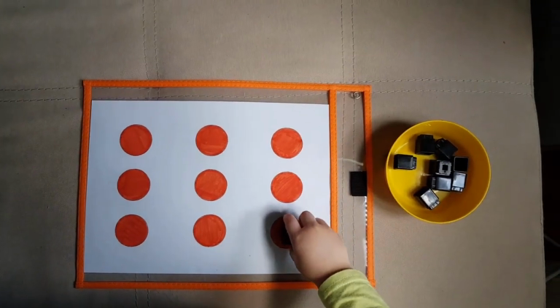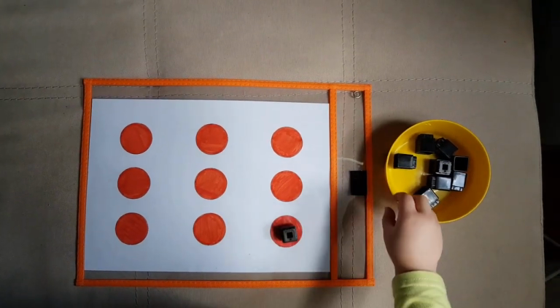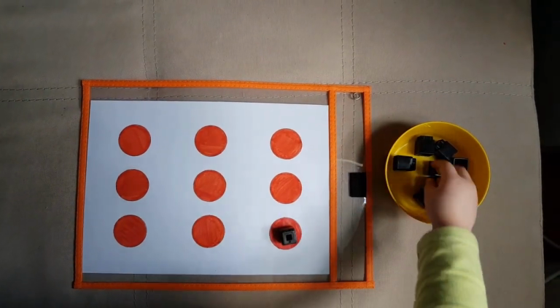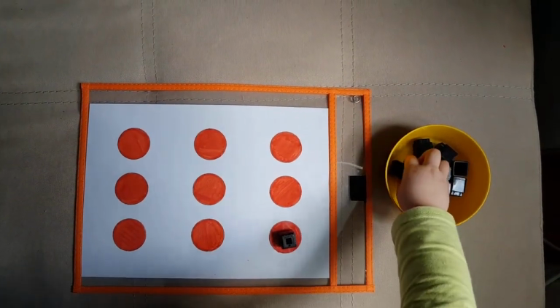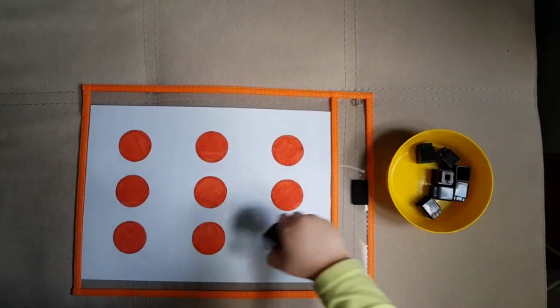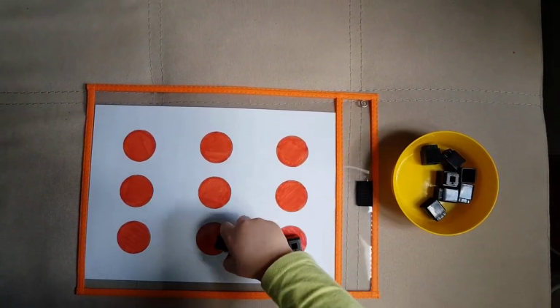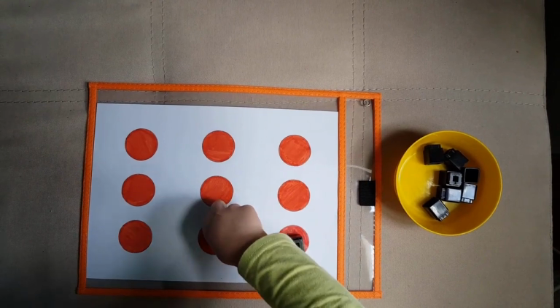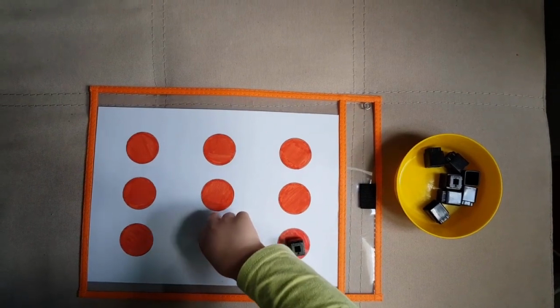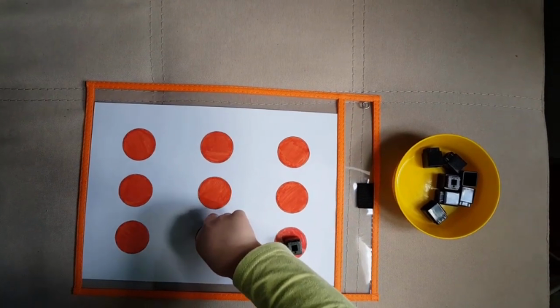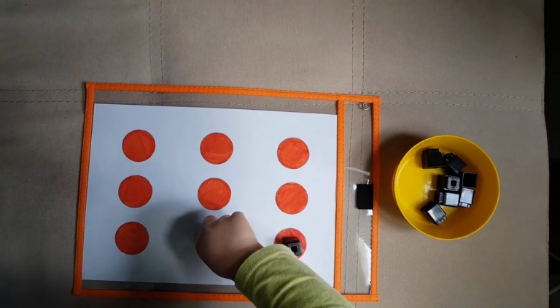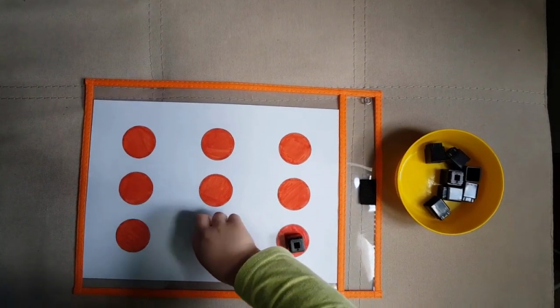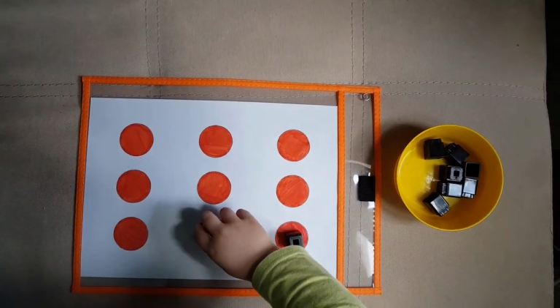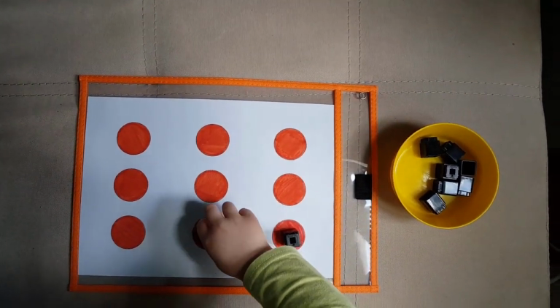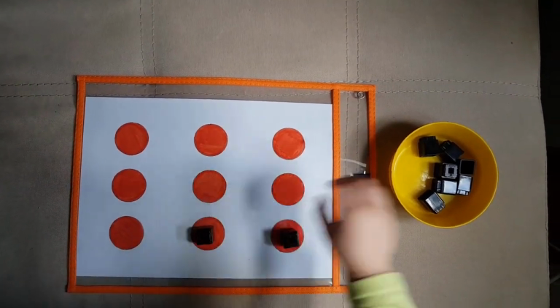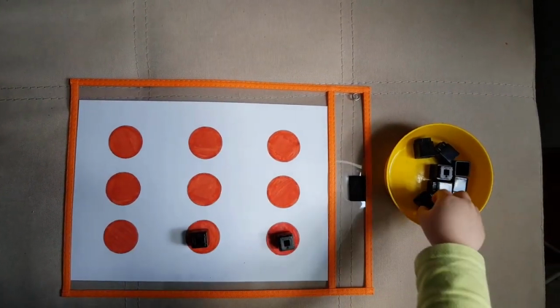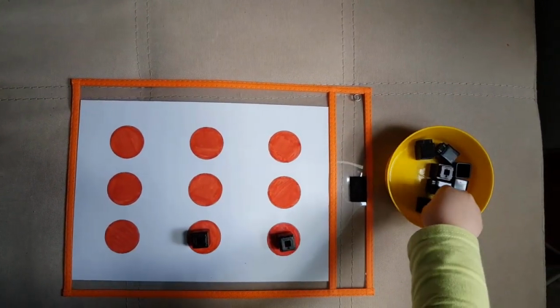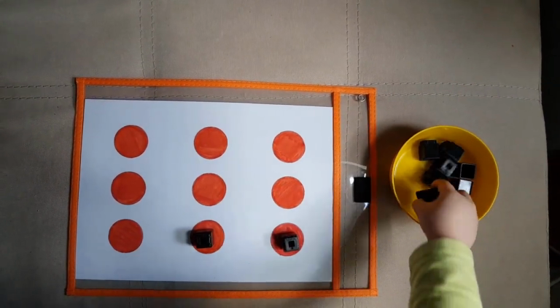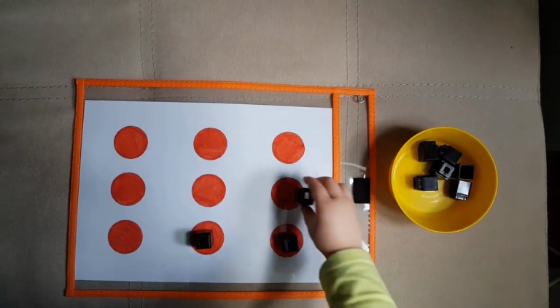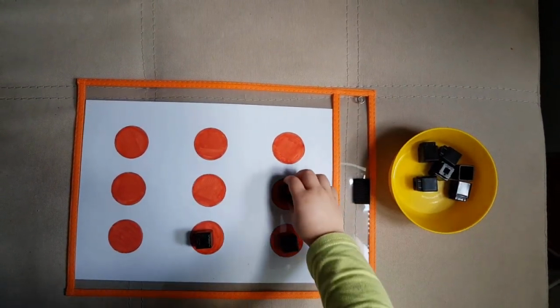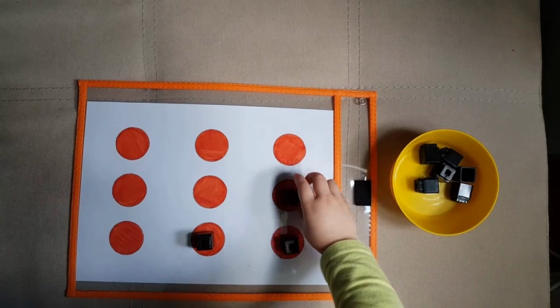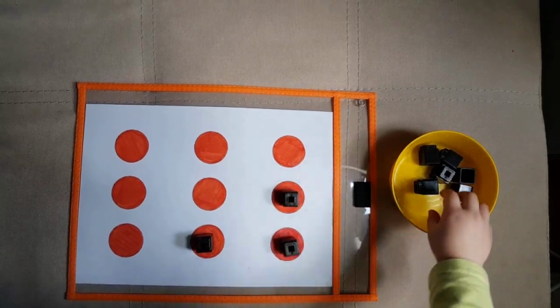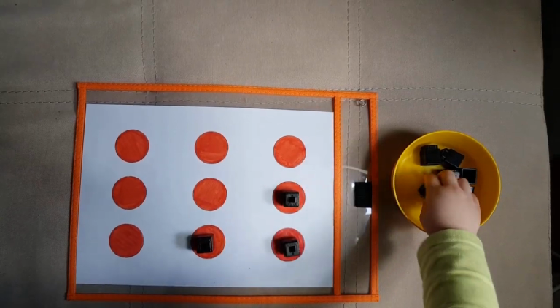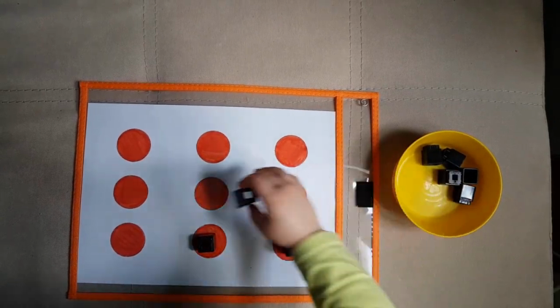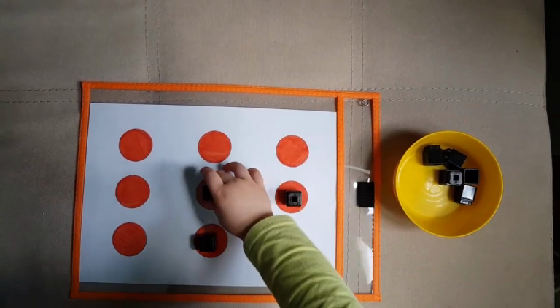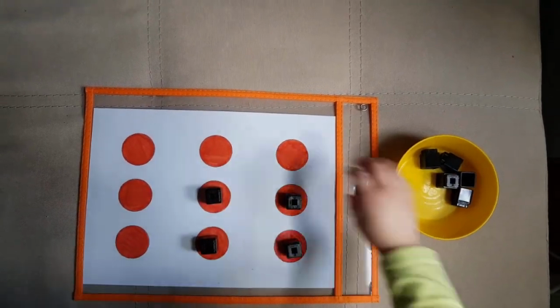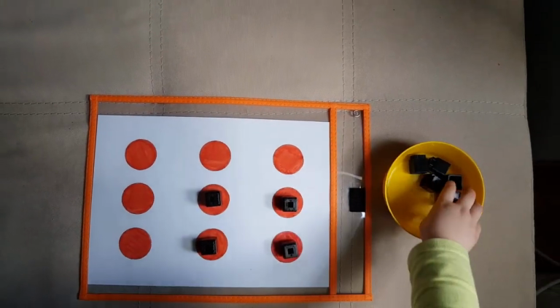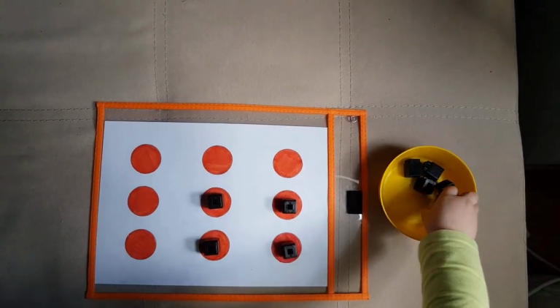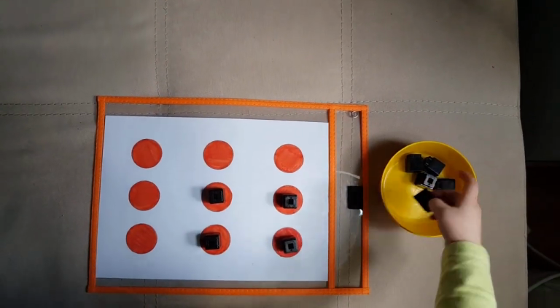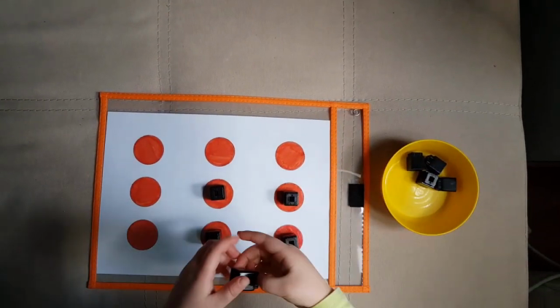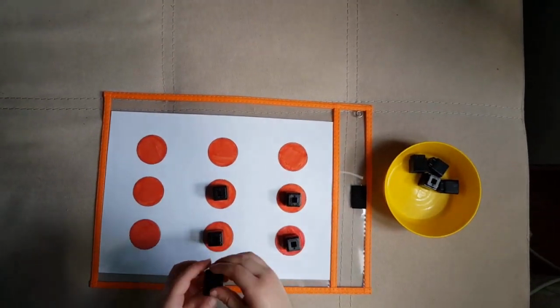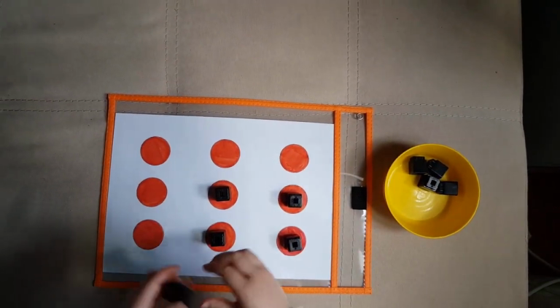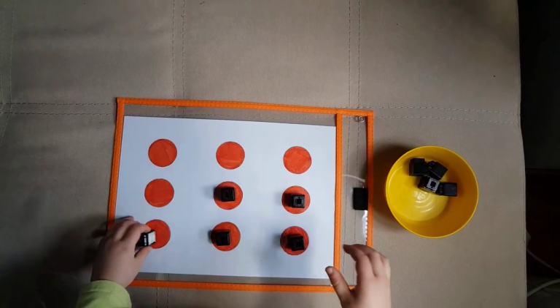Here's another one-to-one correspondence game. I made a sheet with nine dots and the goal is to match one object to one dot. These are unifix blocks, but you can use anything you have at home.